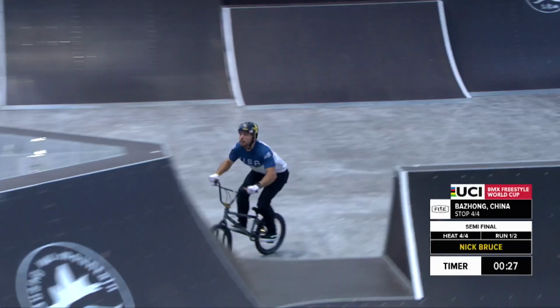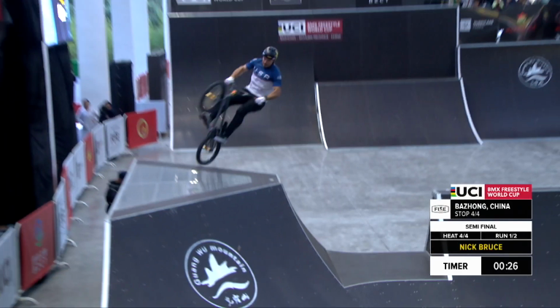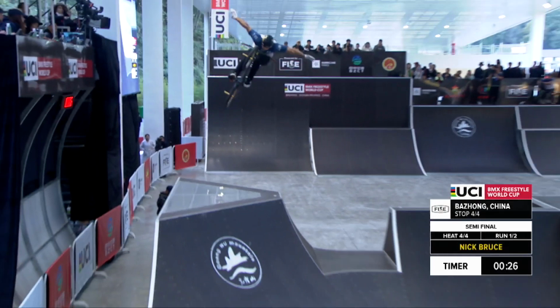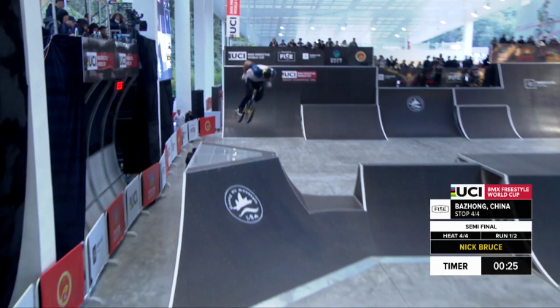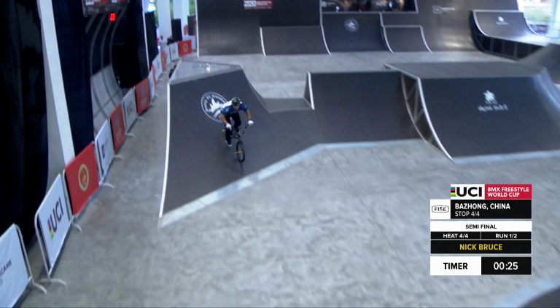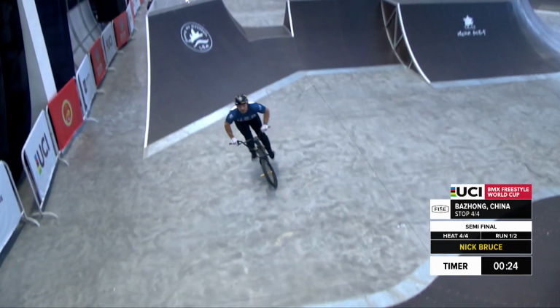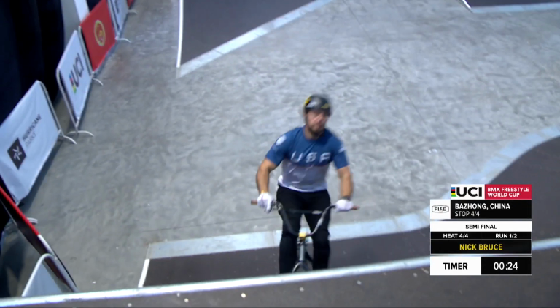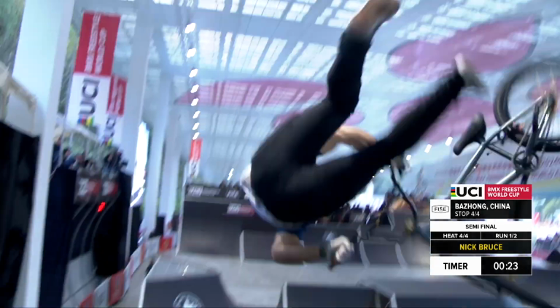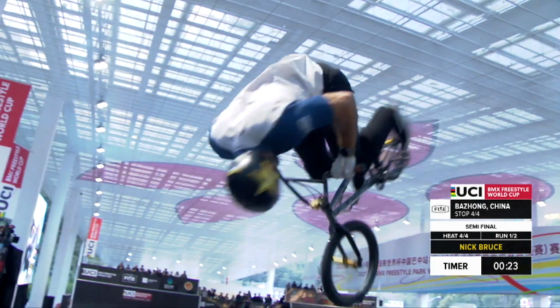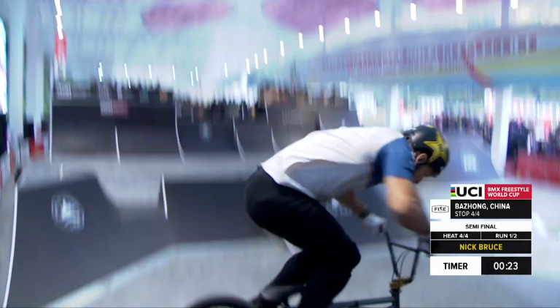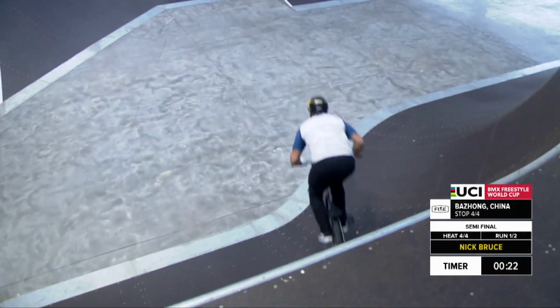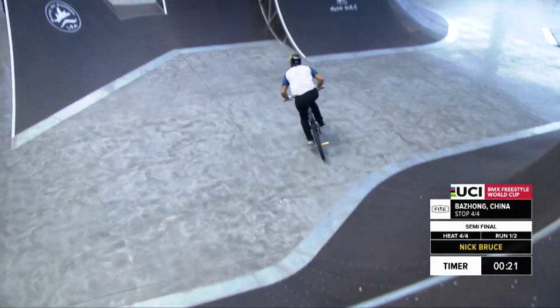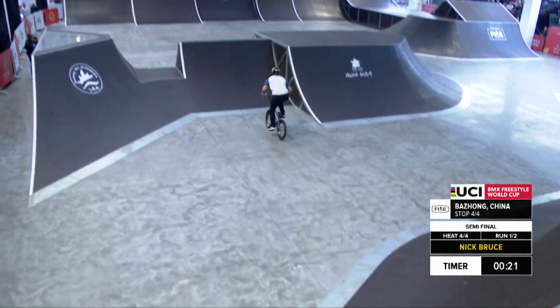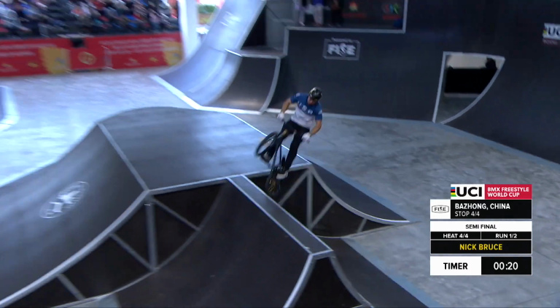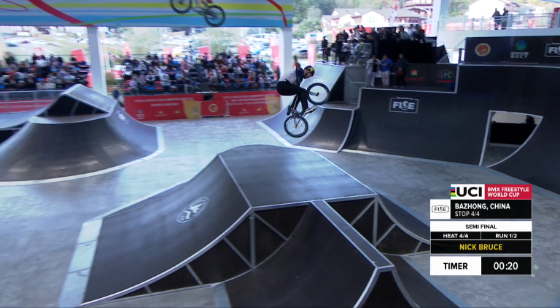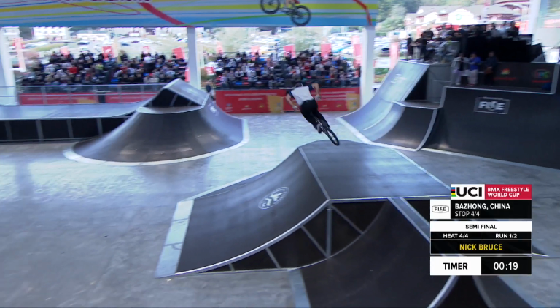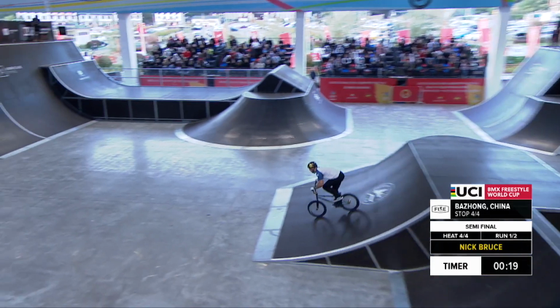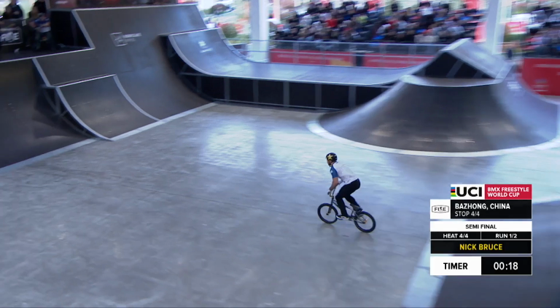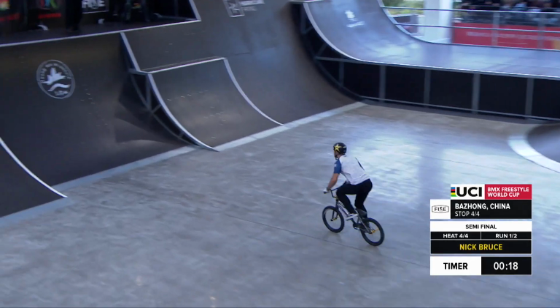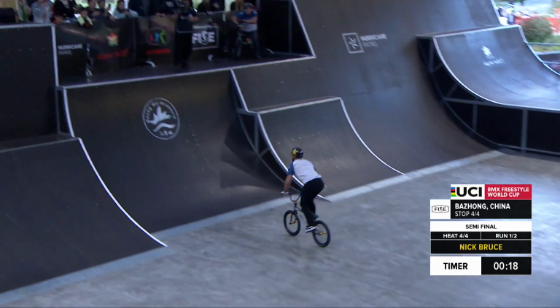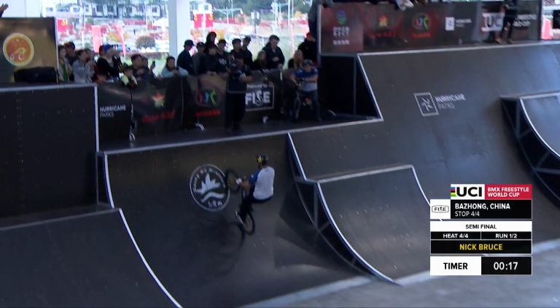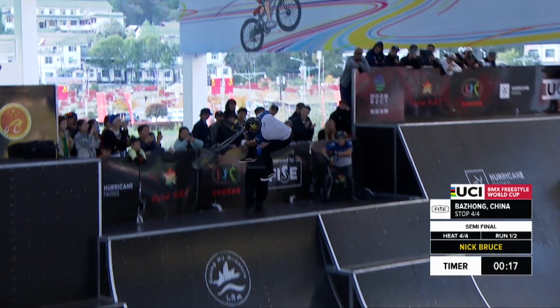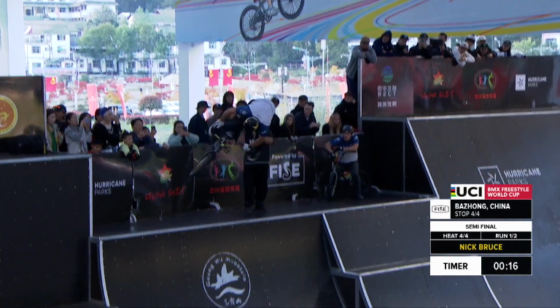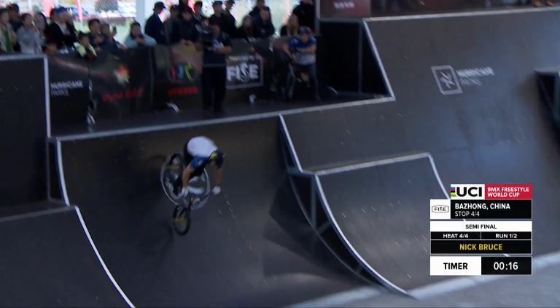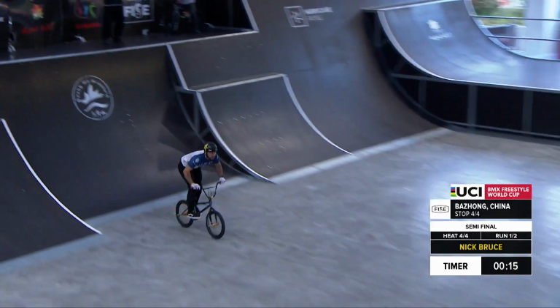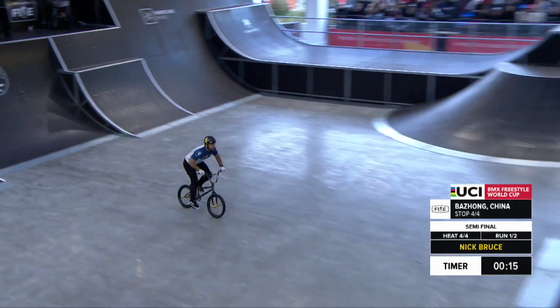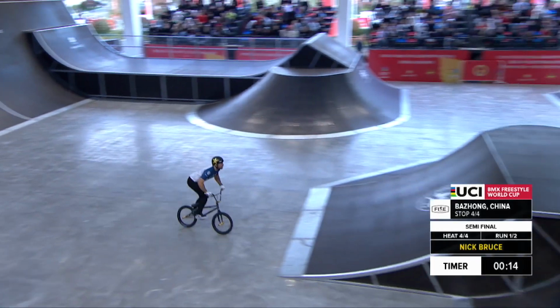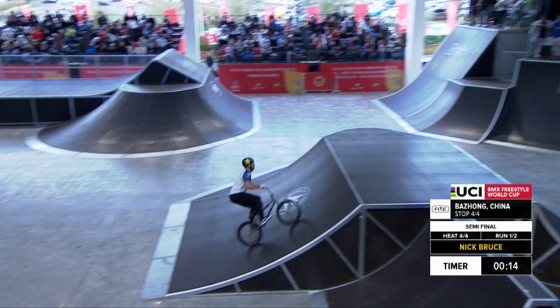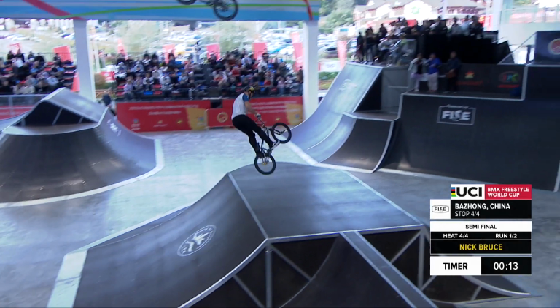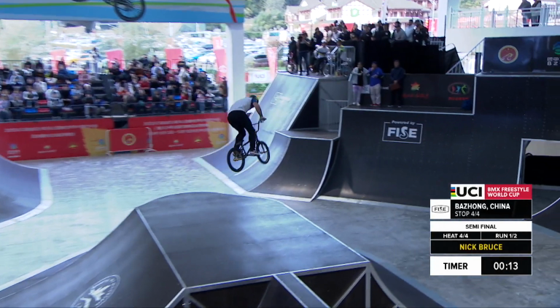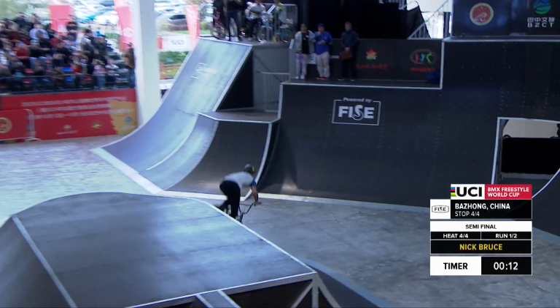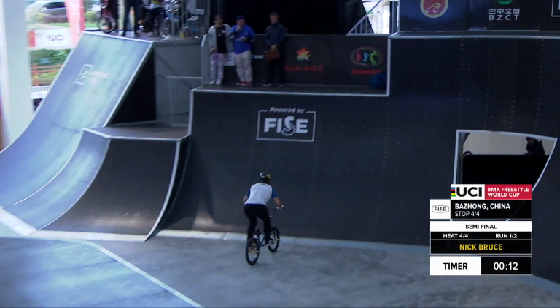Over halfway, already a pretty solid run by Nick right there. Oh yes, with the flare whip here in front of the commentator booth. We've got the best viewers in the house watching Nick and all the other guys ride. Downside tail whip — that was even an opposite downside tail whip.